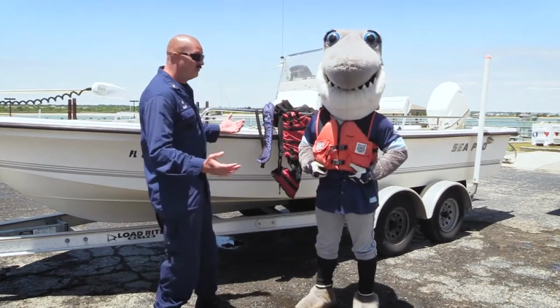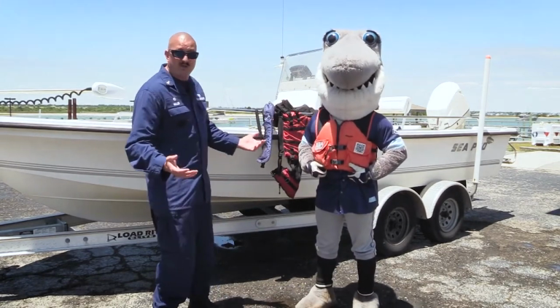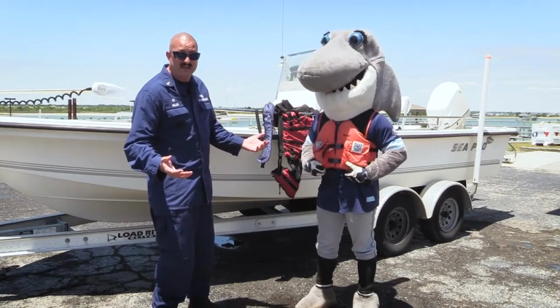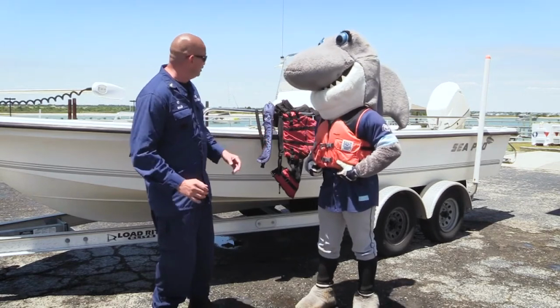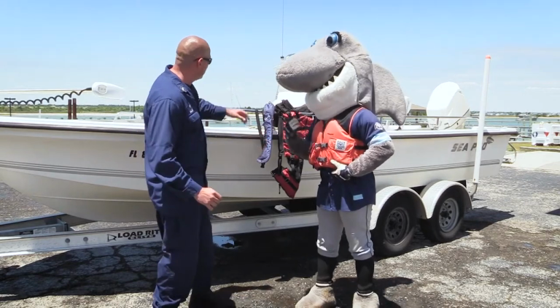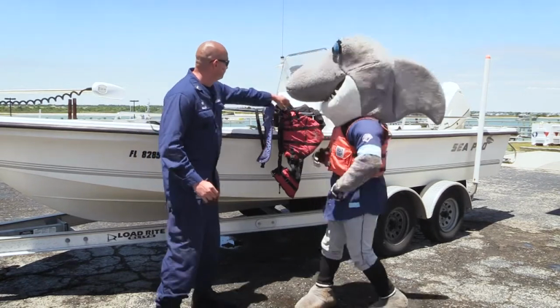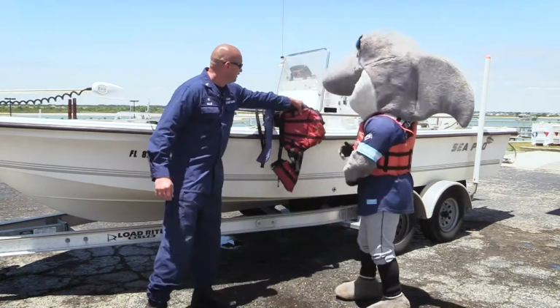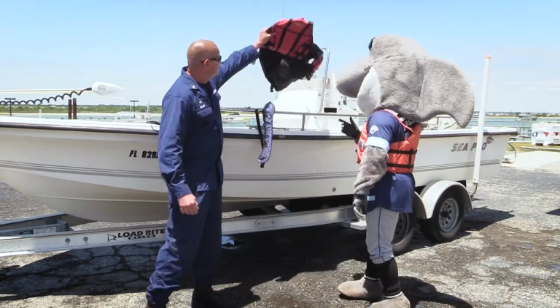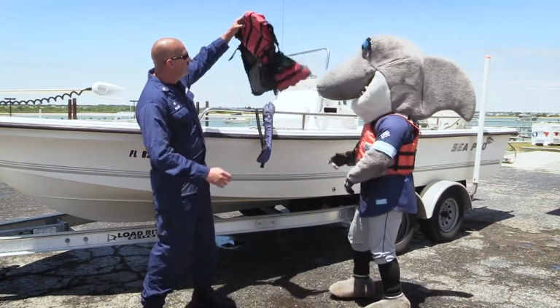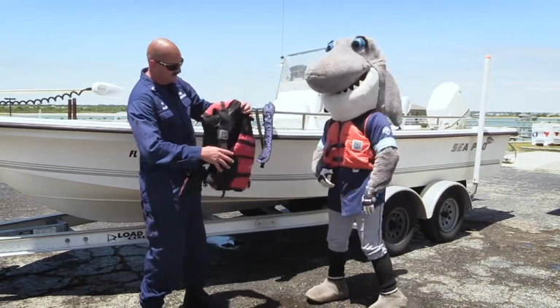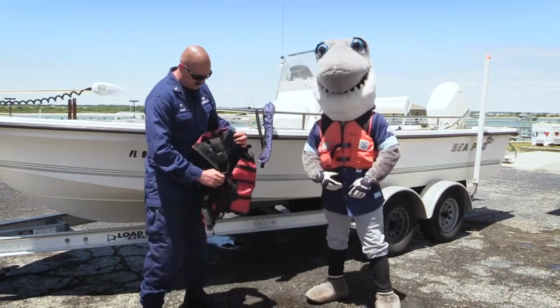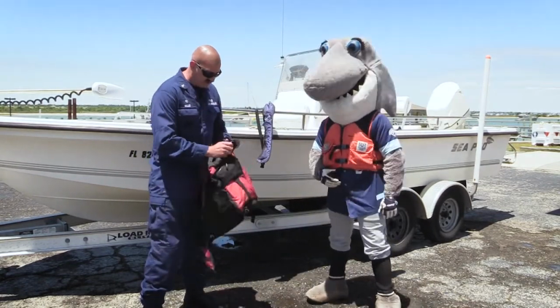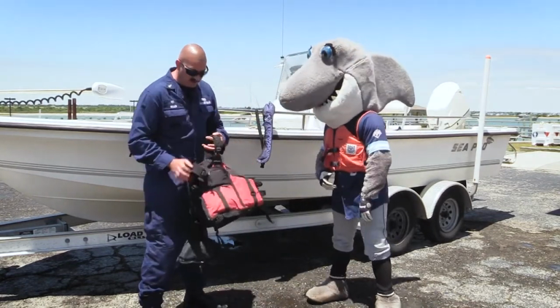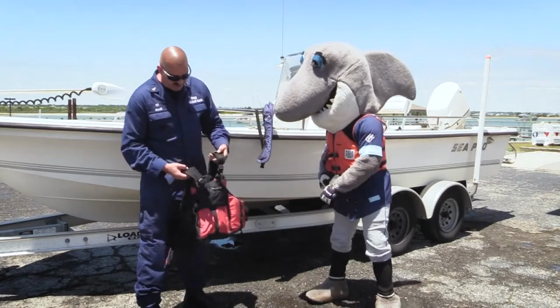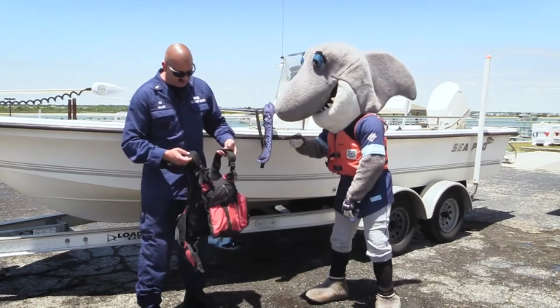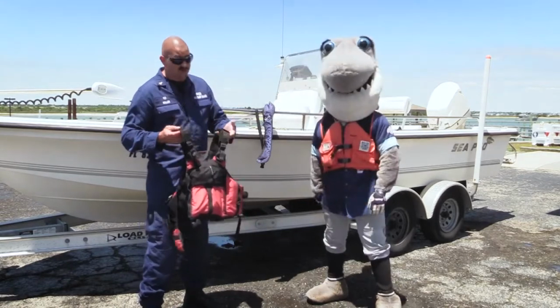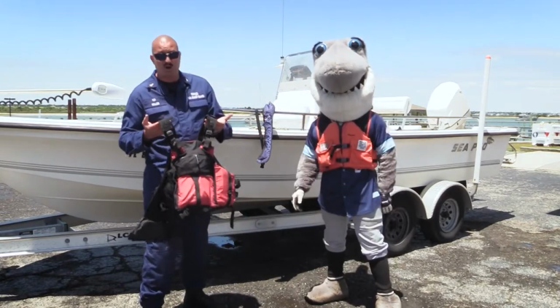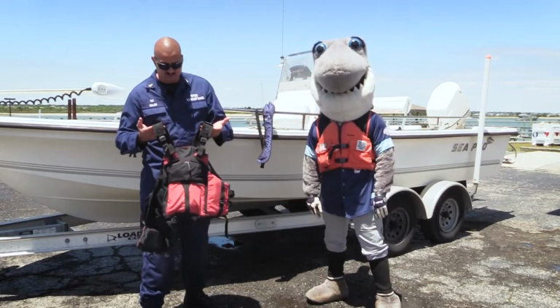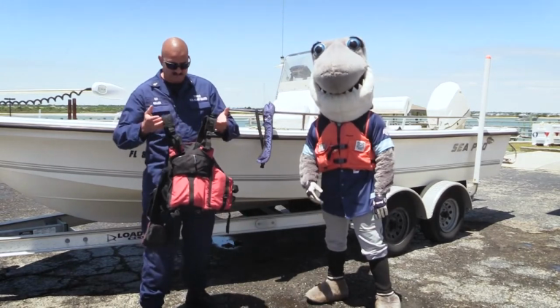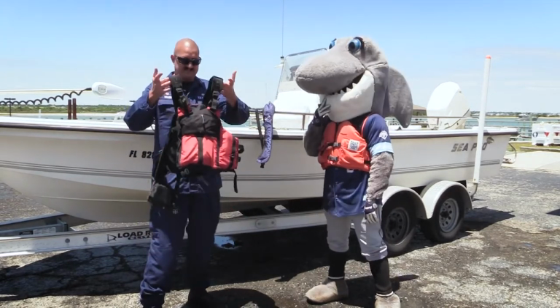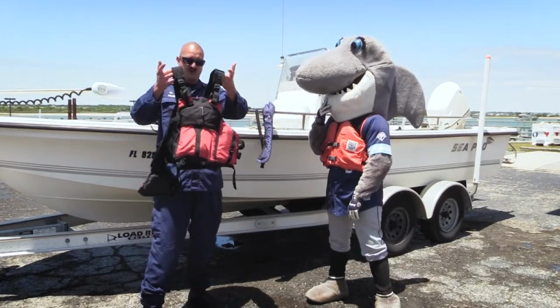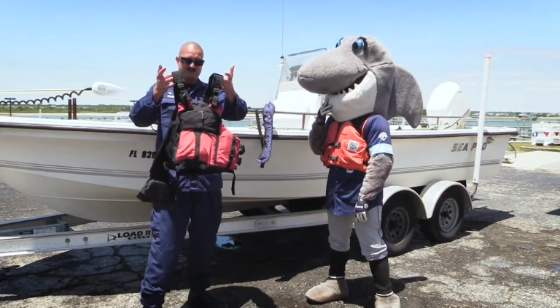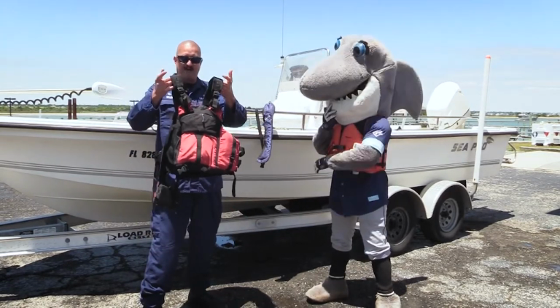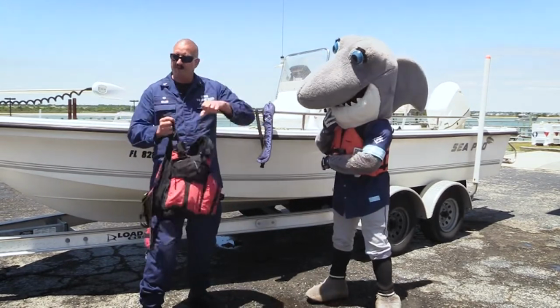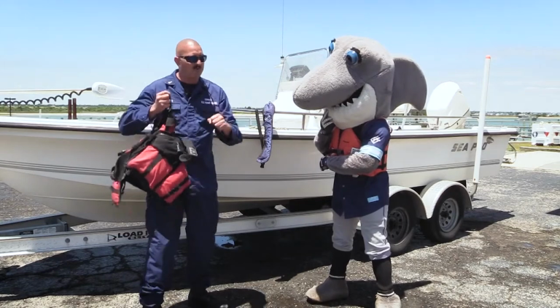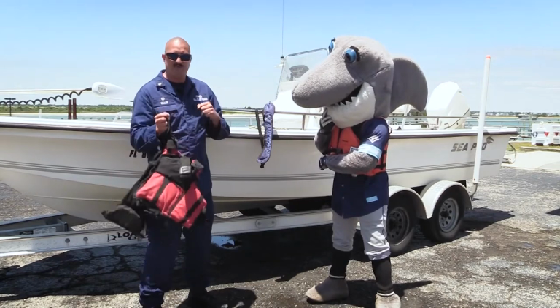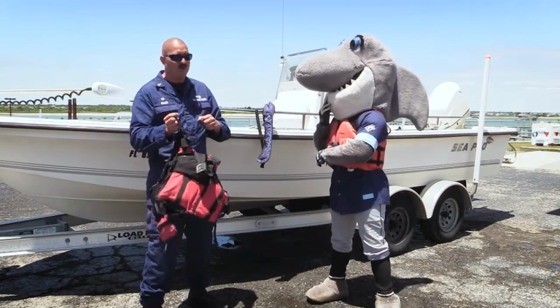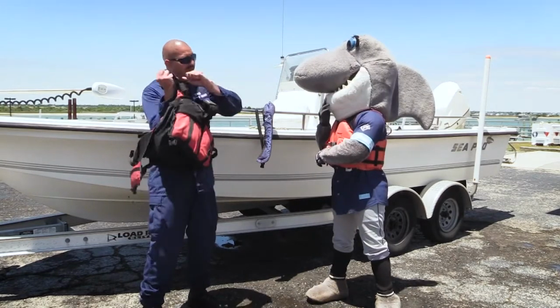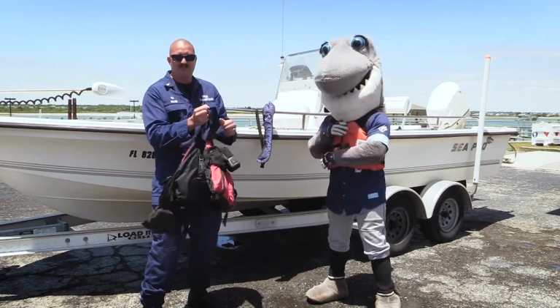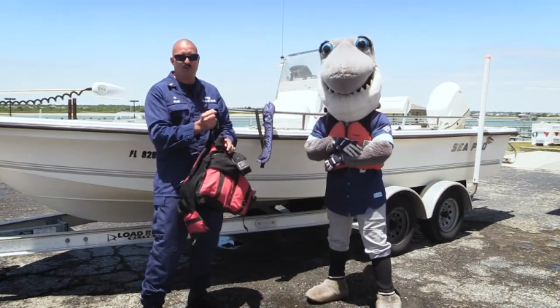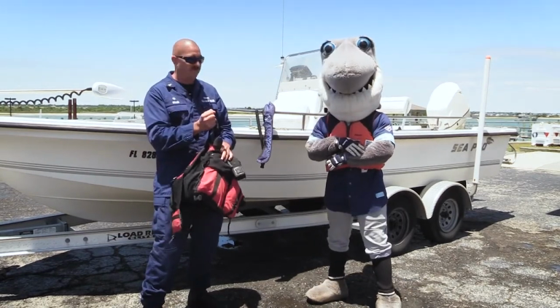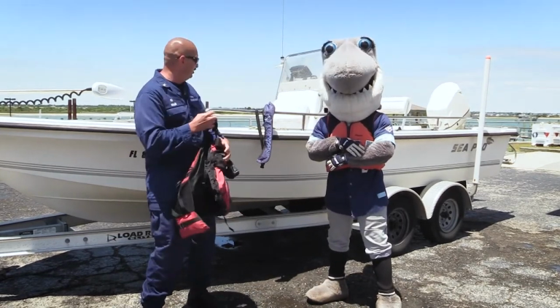There are other life jackets we can use as well. This one here is intended primarily for kayaking but it can work on a boat as well. You see the small straps on top make it very comfortable for moving a paddle, casting a fishing pole, or whatever you might be doing.